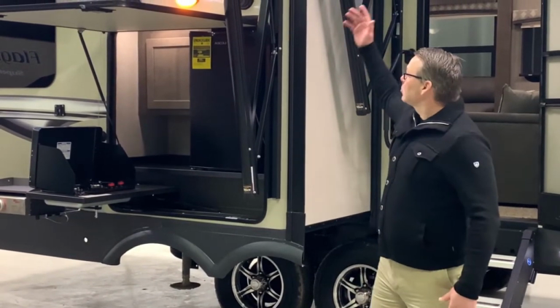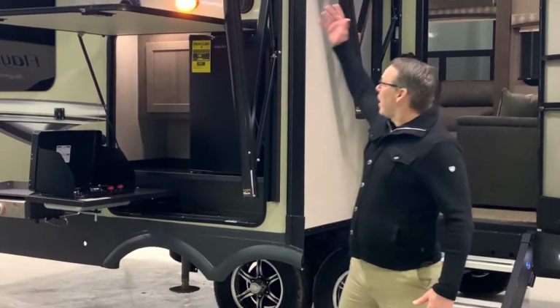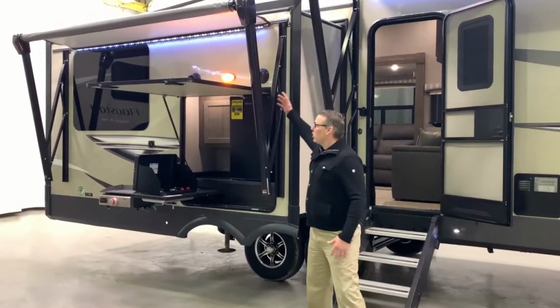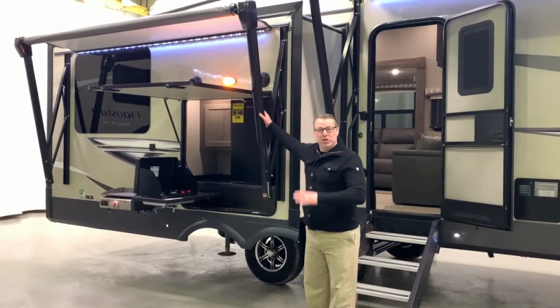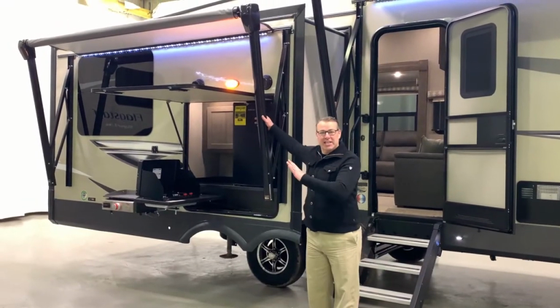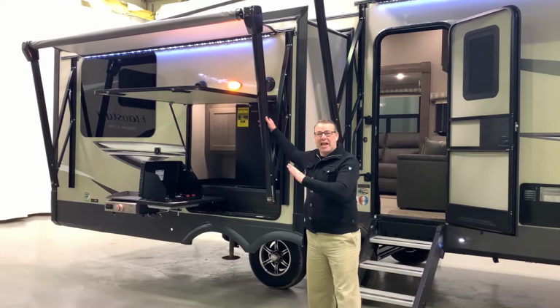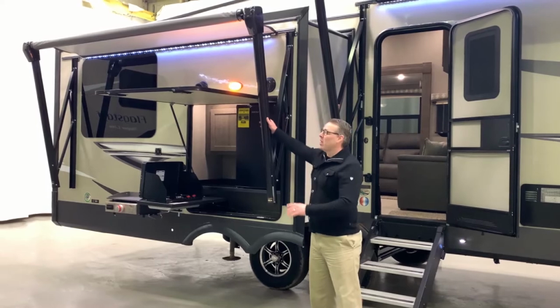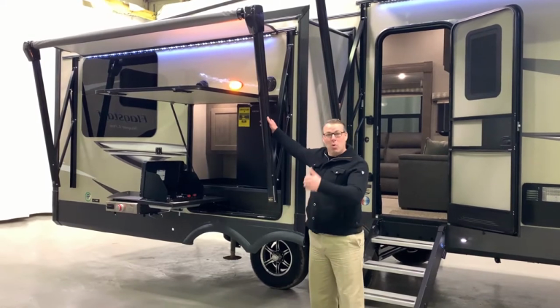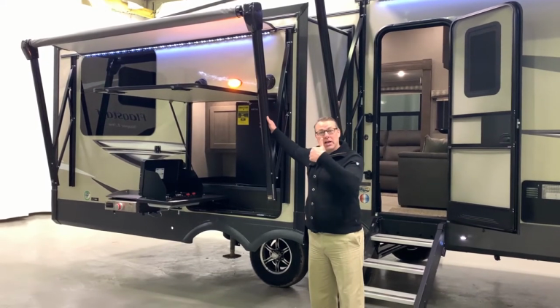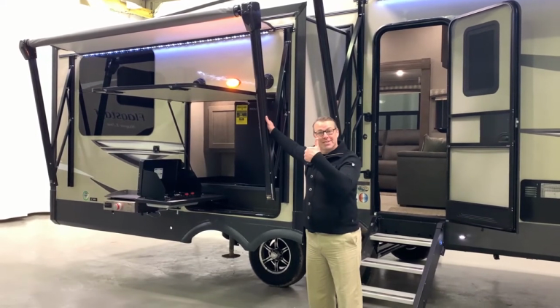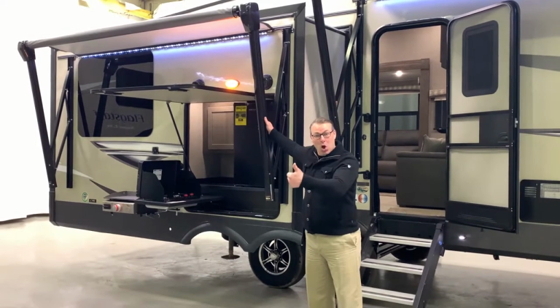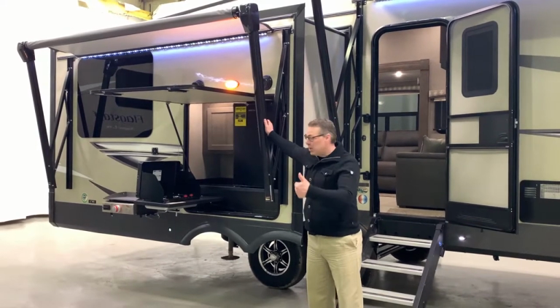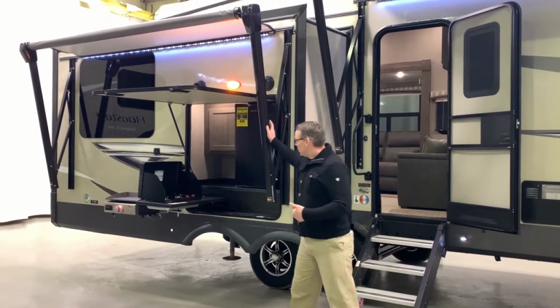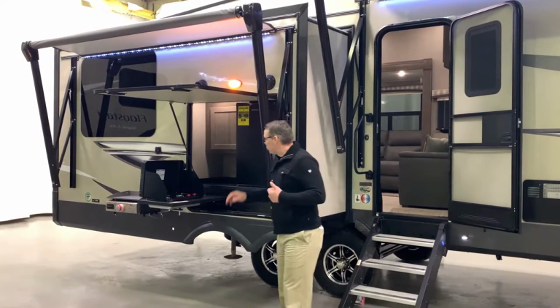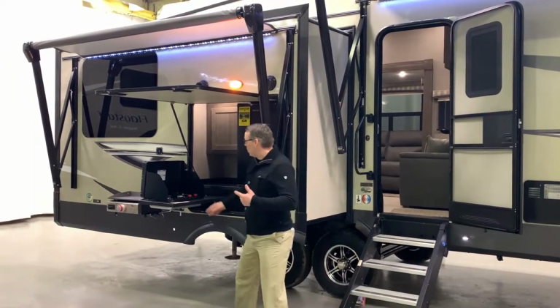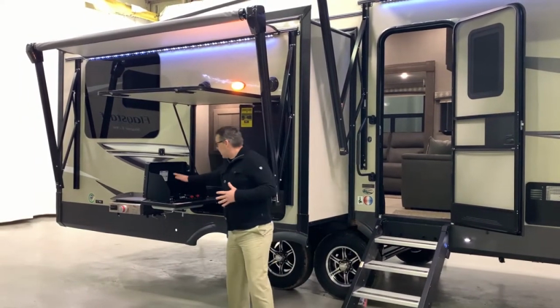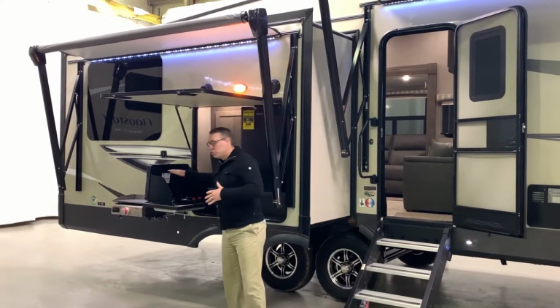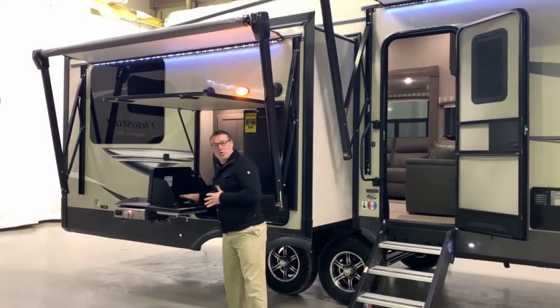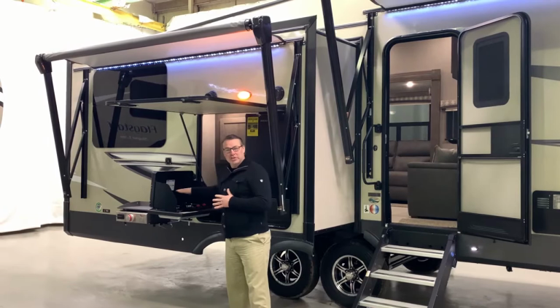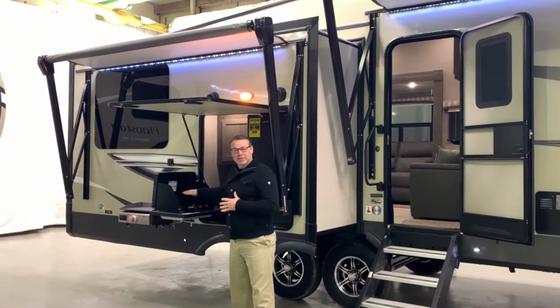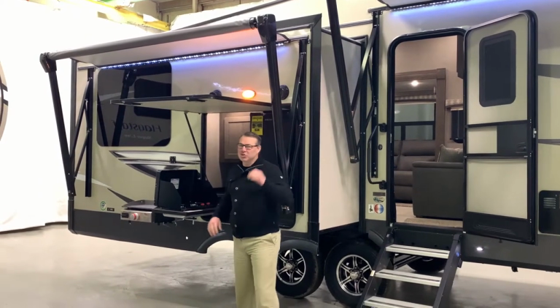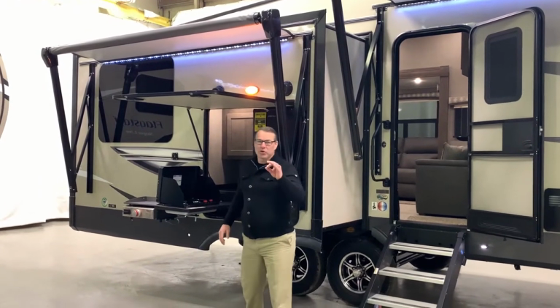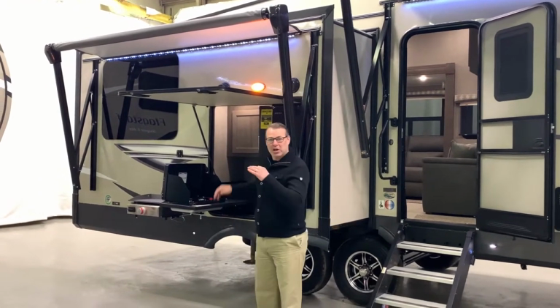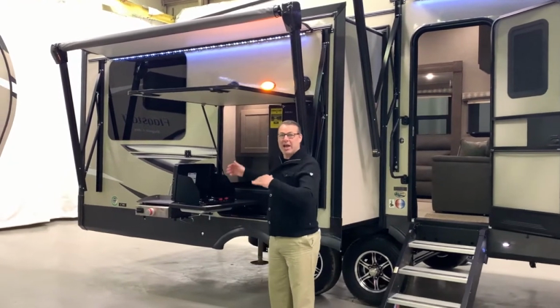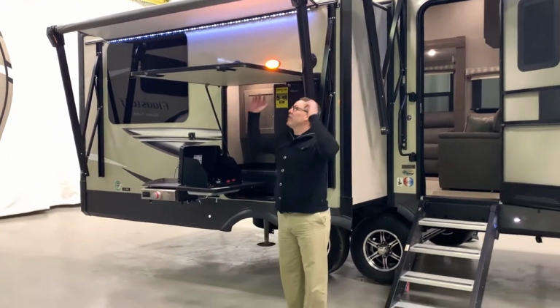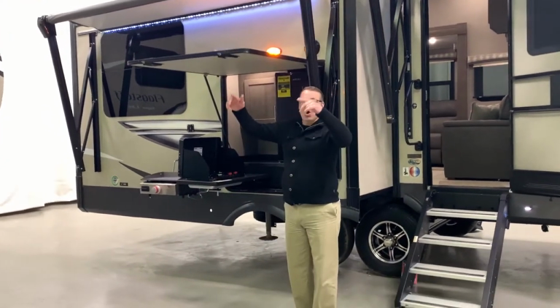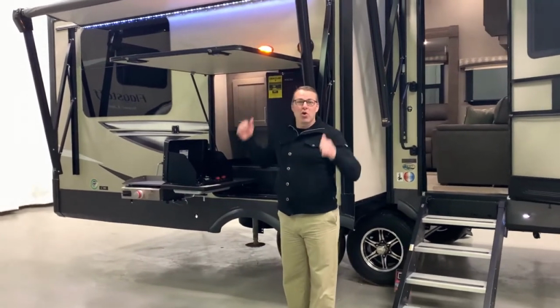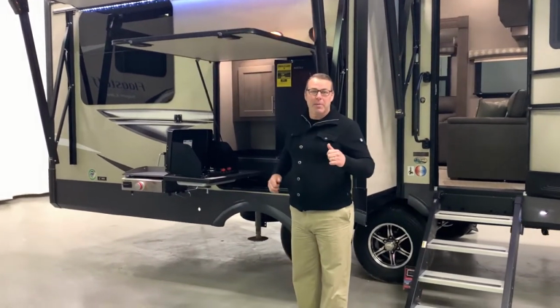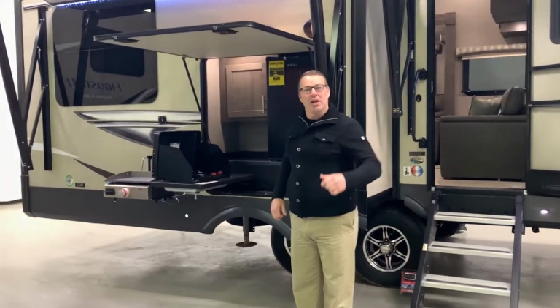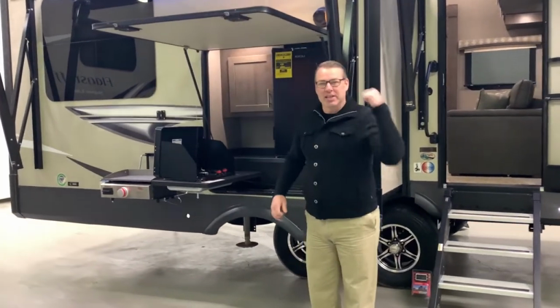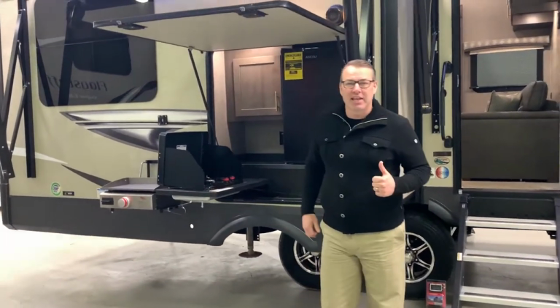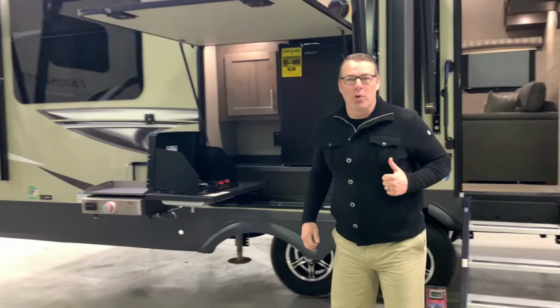We're going to start right out here with our second slide out. Number one, it comes with the second awning. Number two, we've got two stove cooktops. This is great for cooking outside and you've got the awning to go on top of it. Let's get inside.